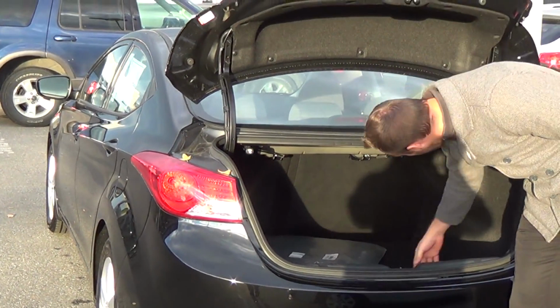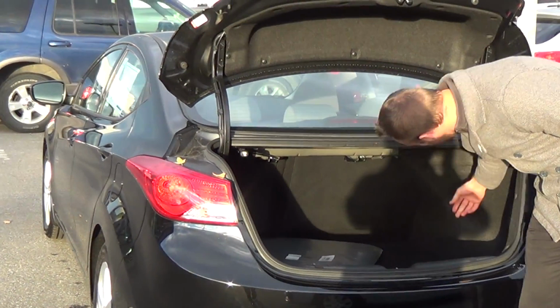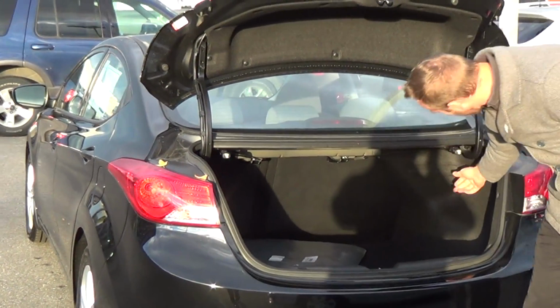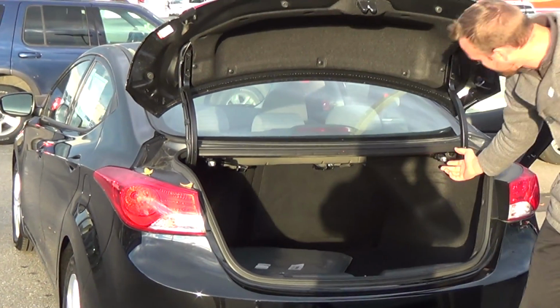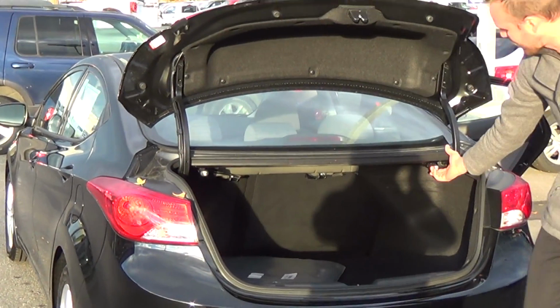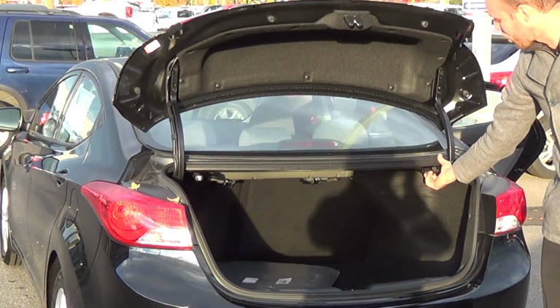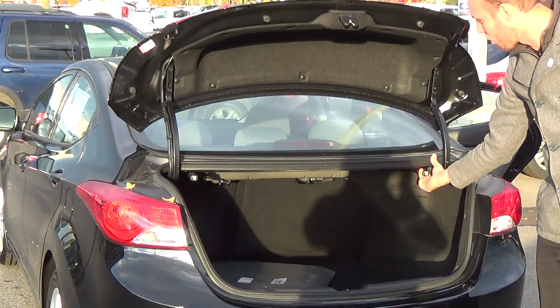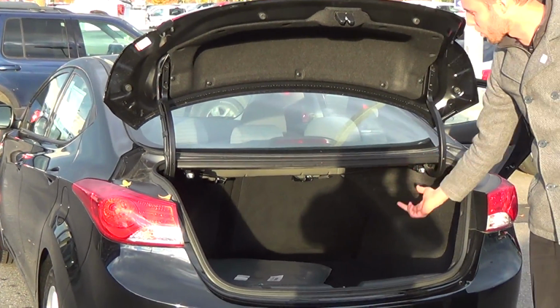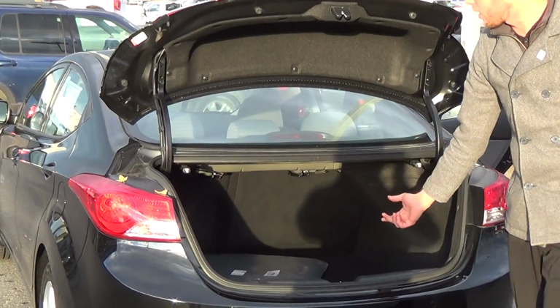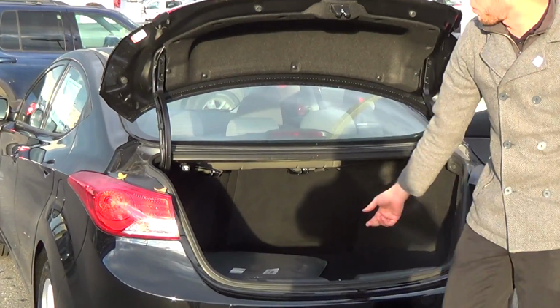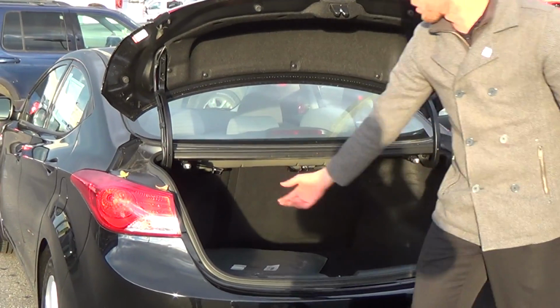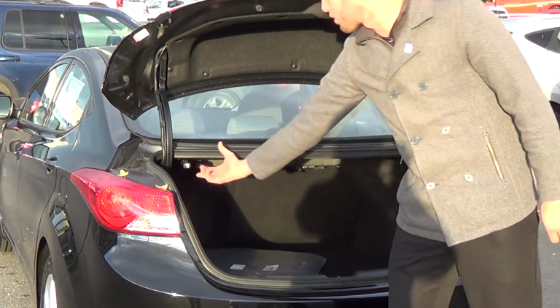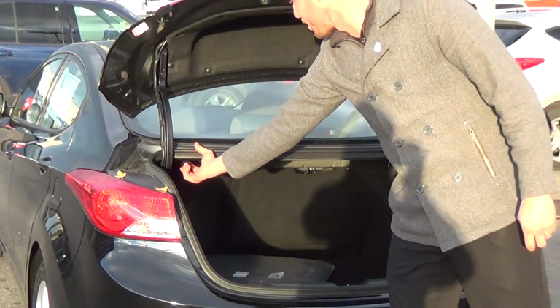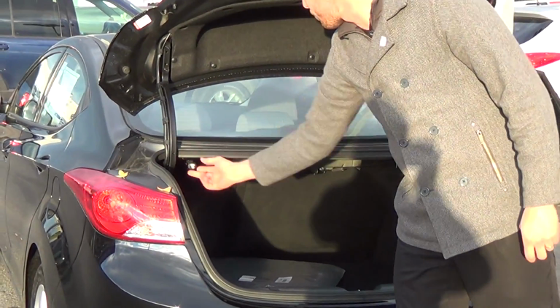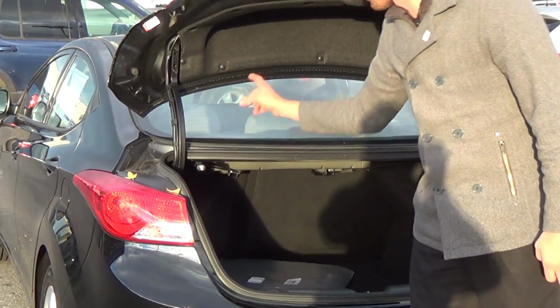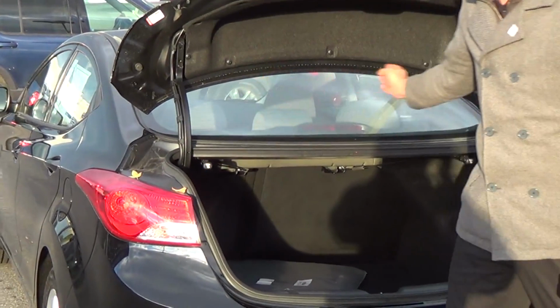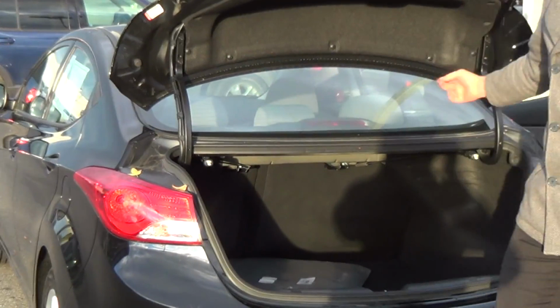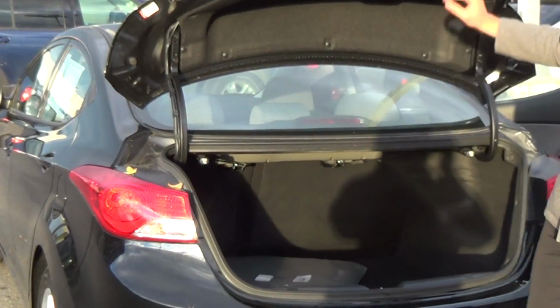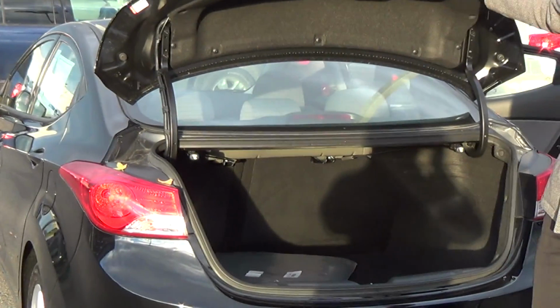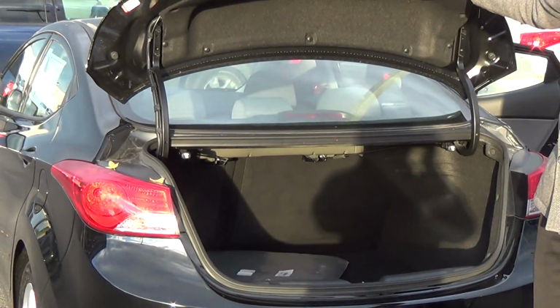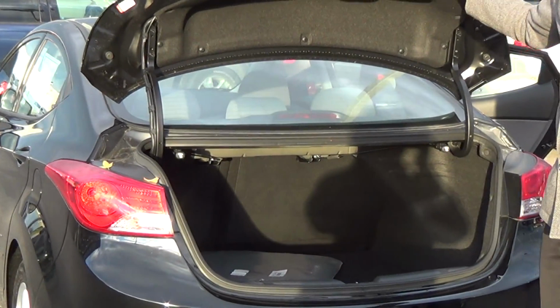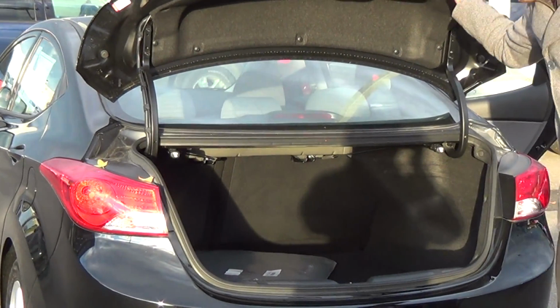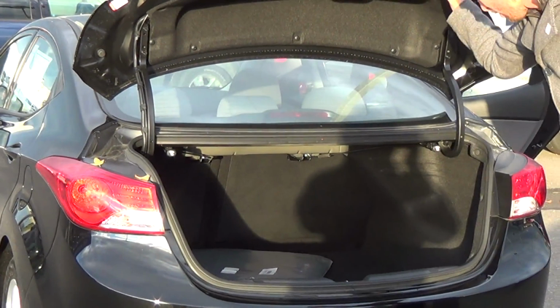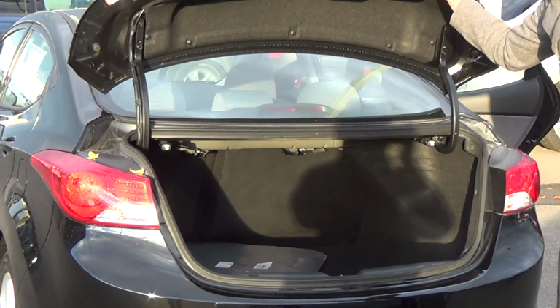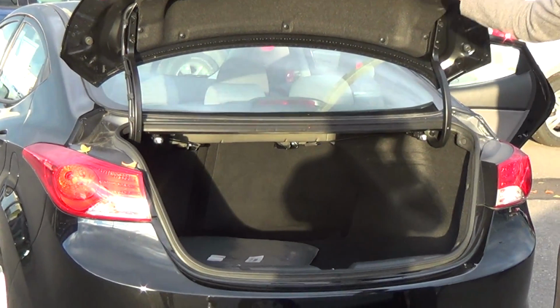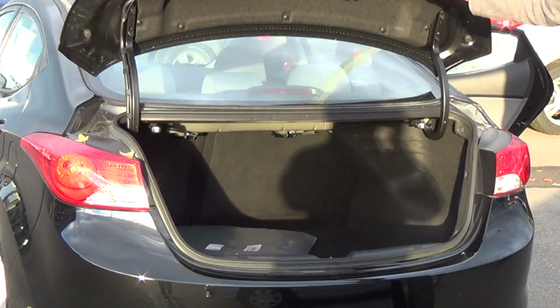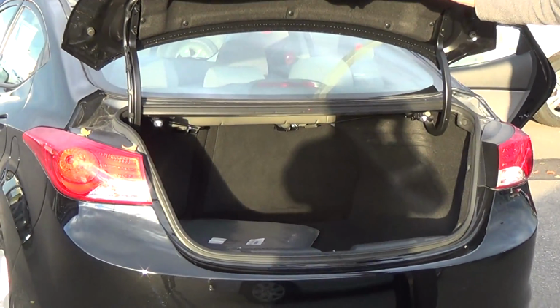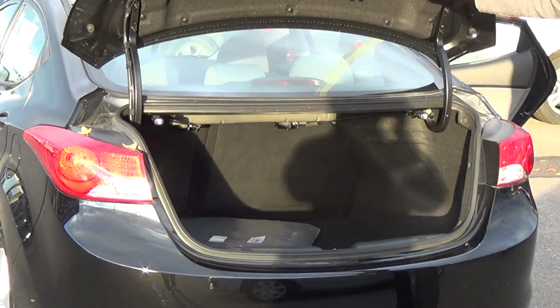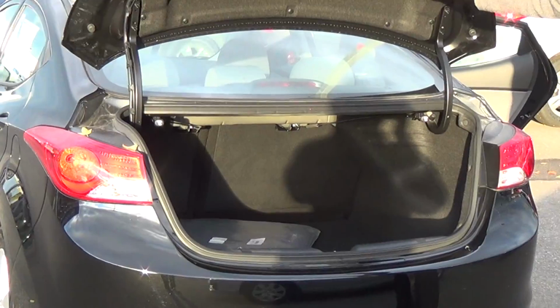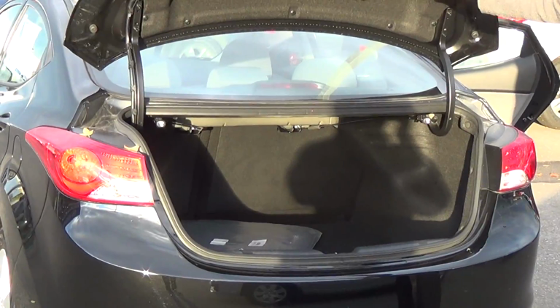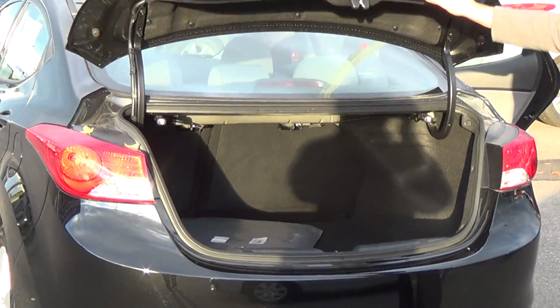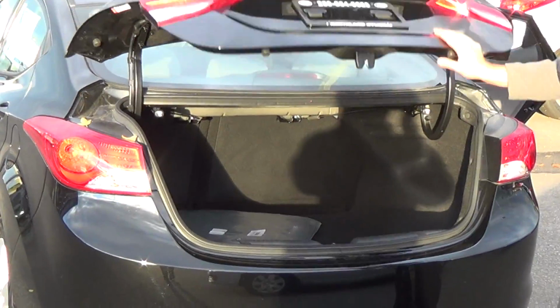If you need to fold your seats down you can pull the release from here or from here. It is a 60-40 split so lots of room for skis, shovels, whatever you need.